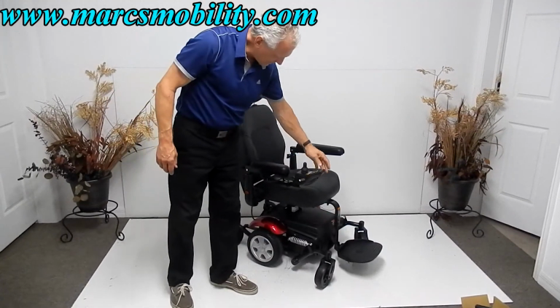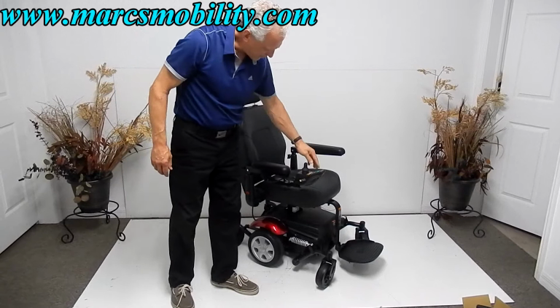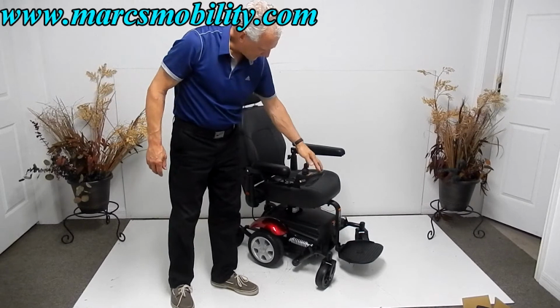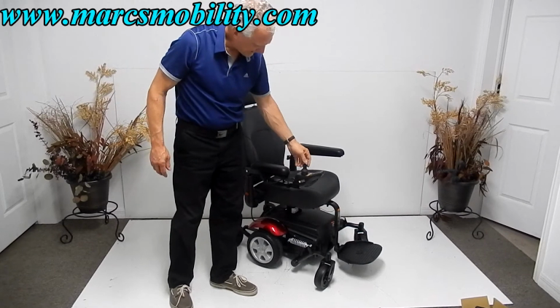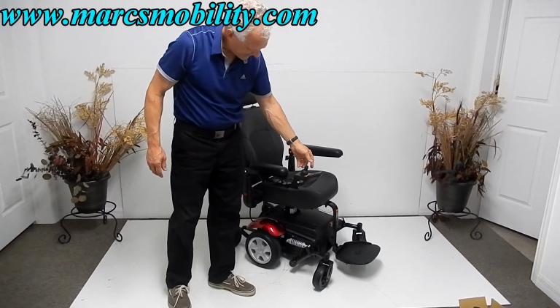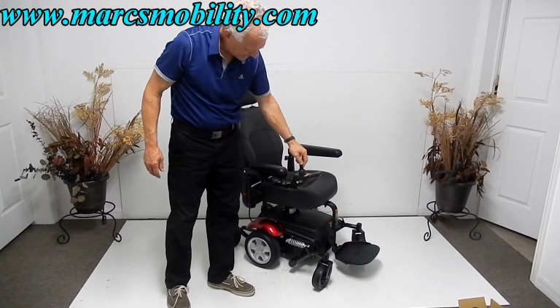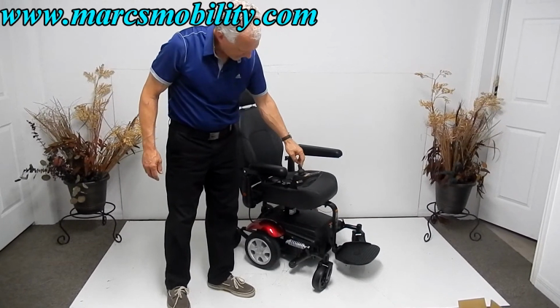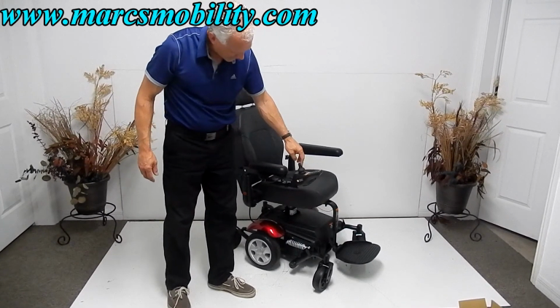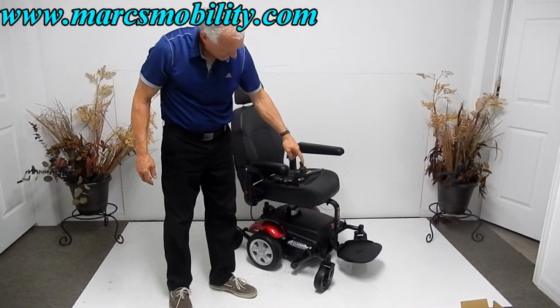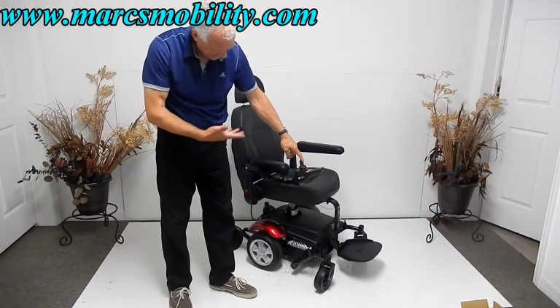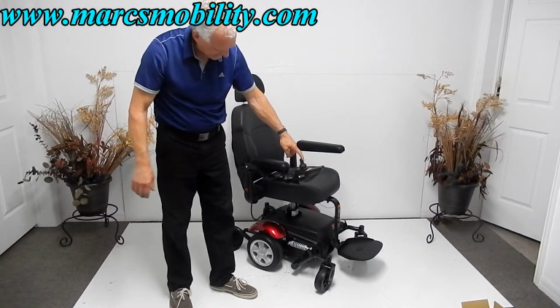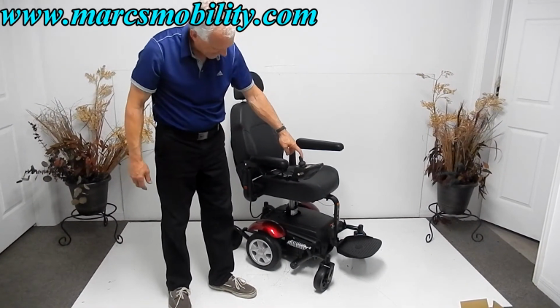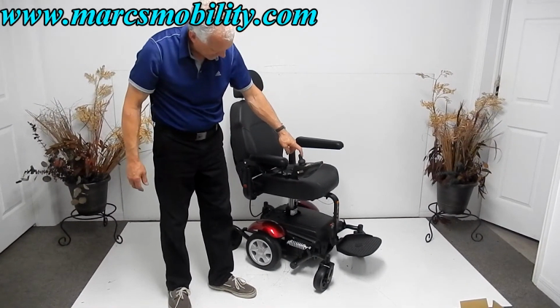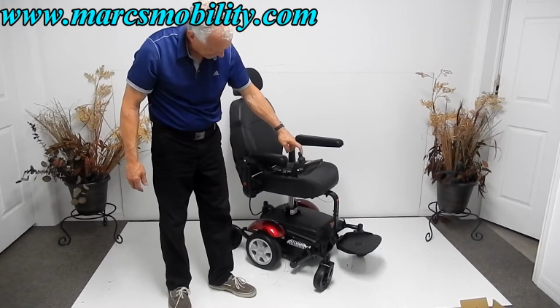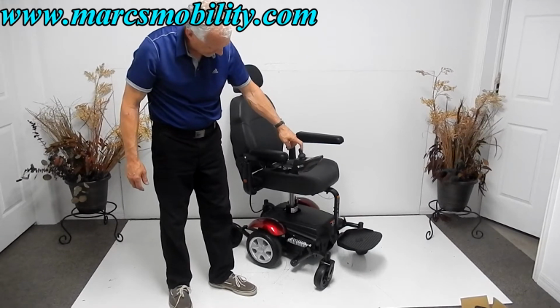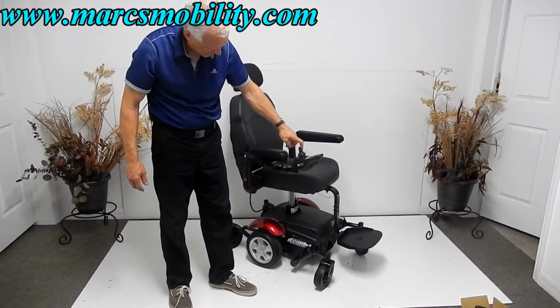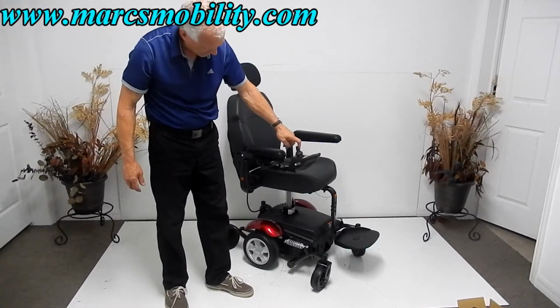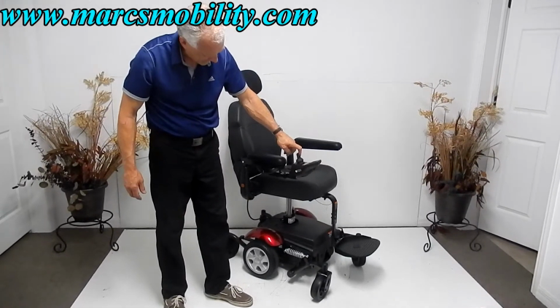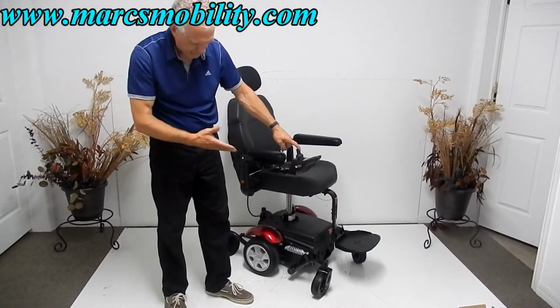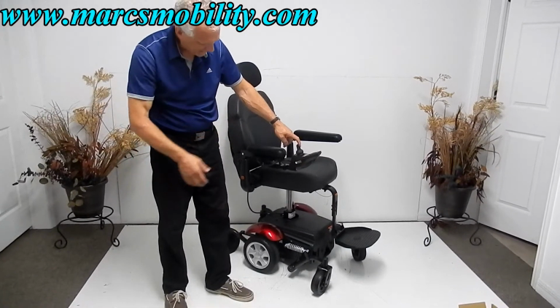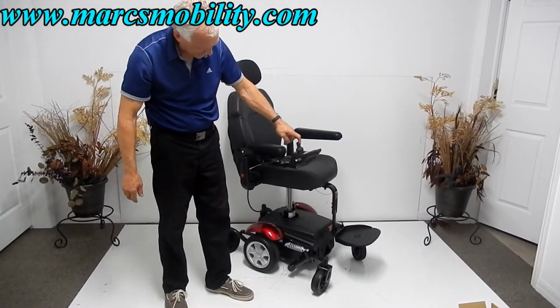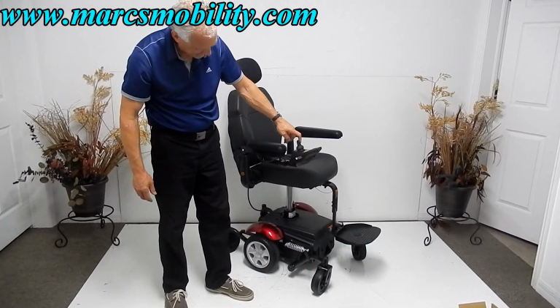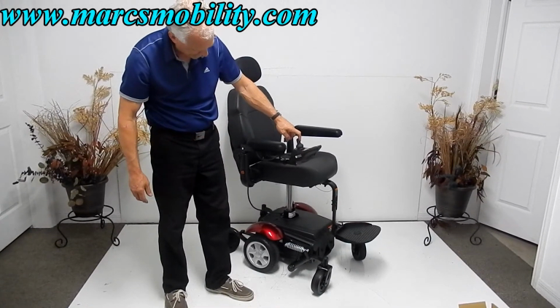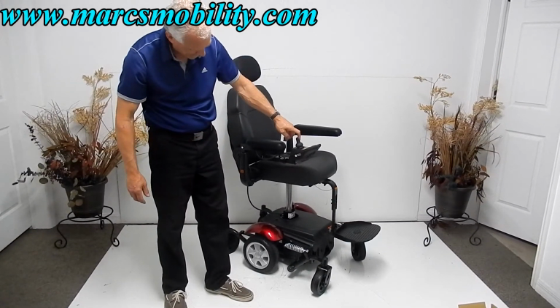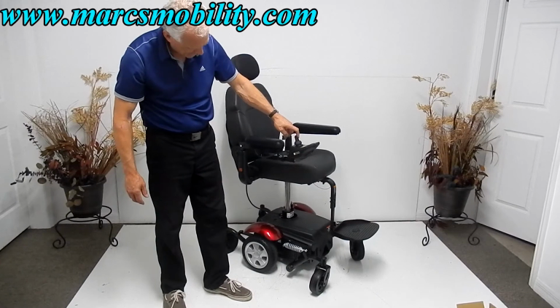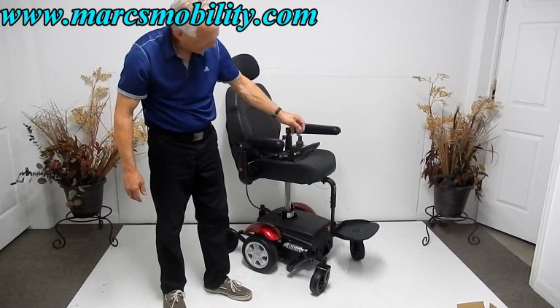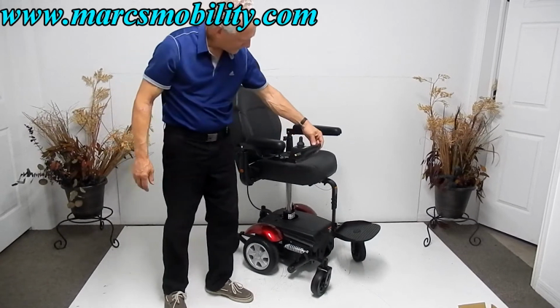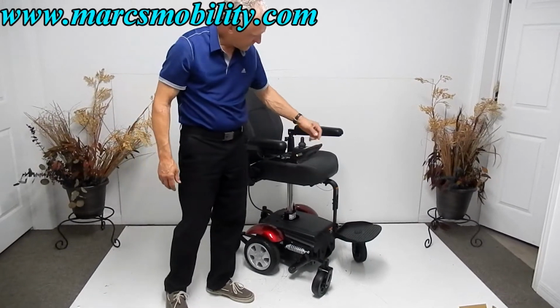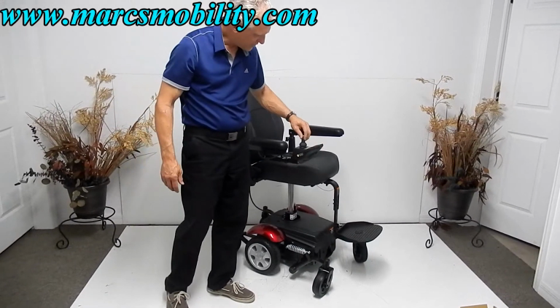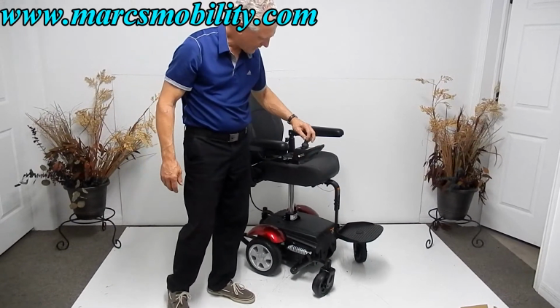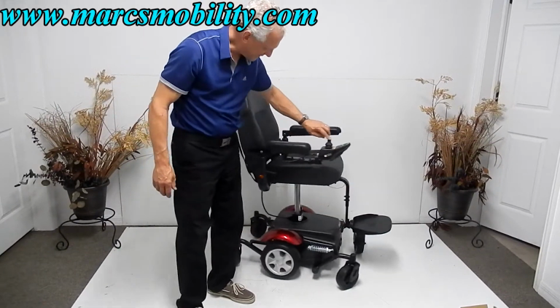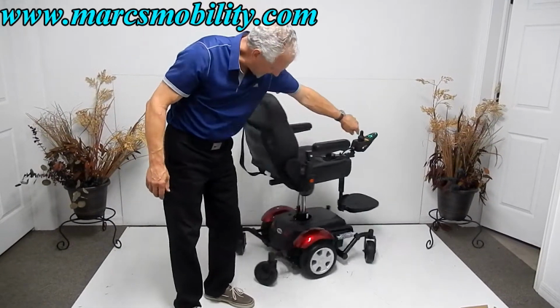Again, this is the model with the seat lift — a 7.5-inch seat lift. The footplate comes up with the seat. Now I'm going to turn the chair around so you can see the back.